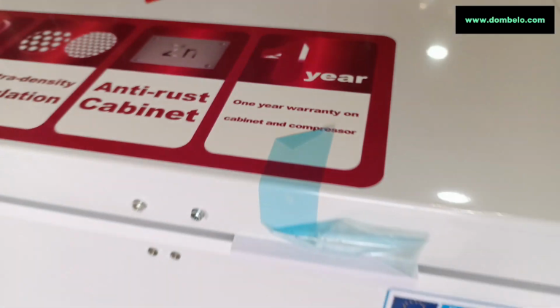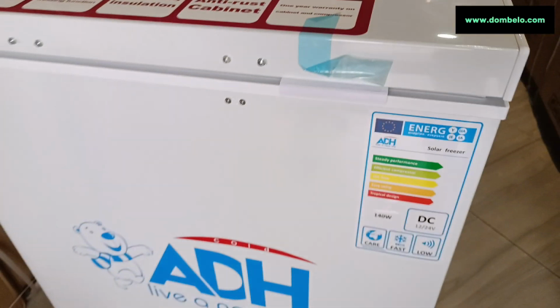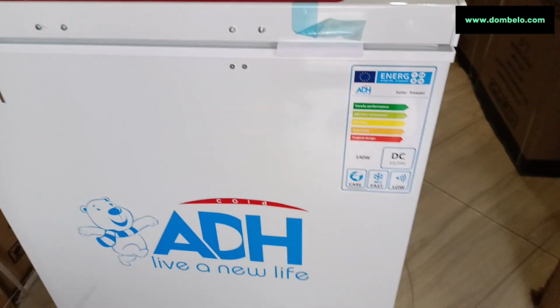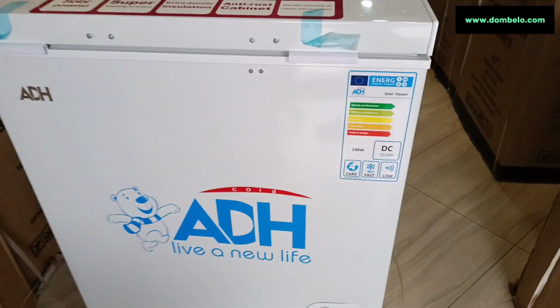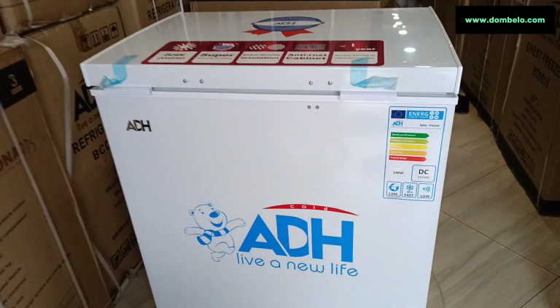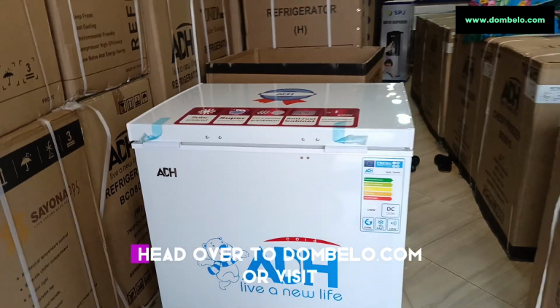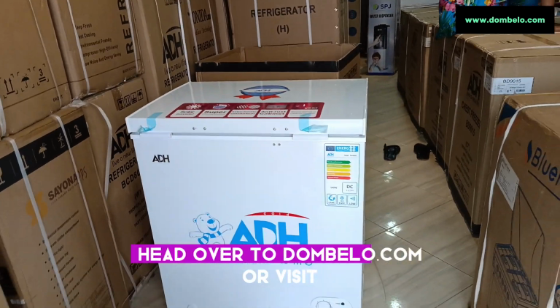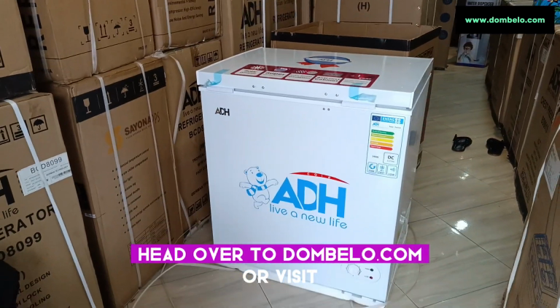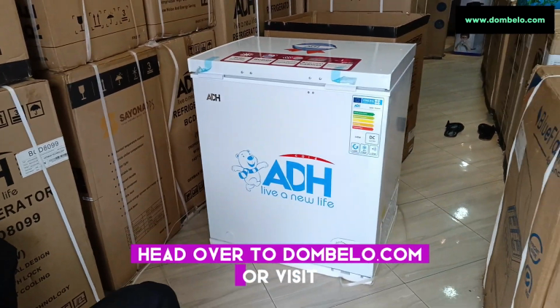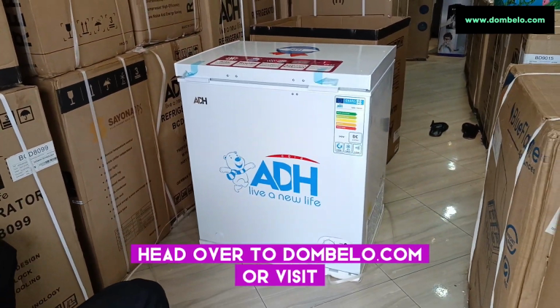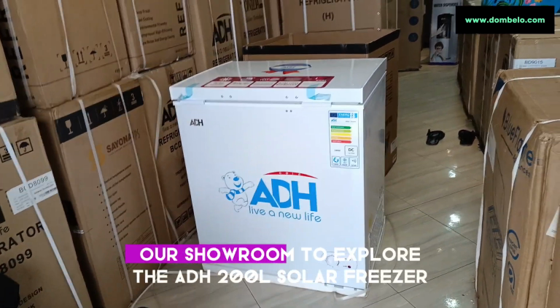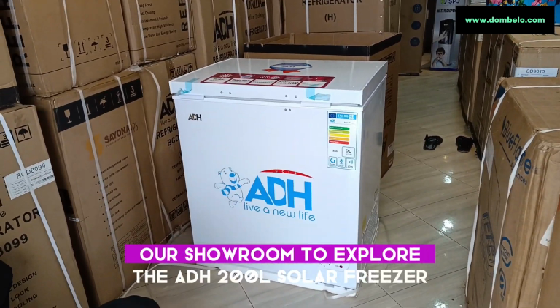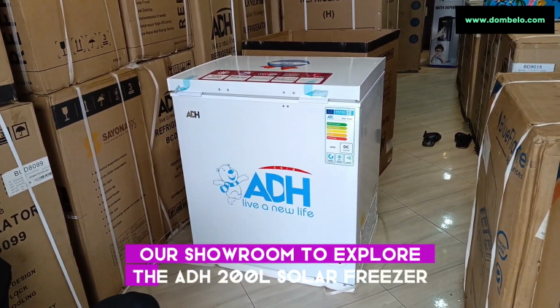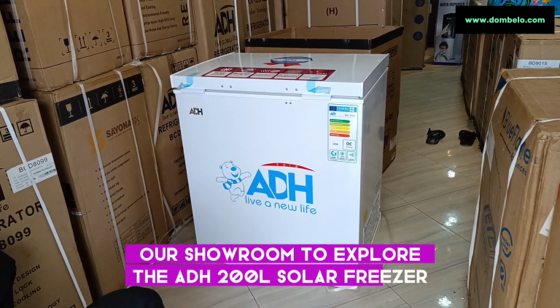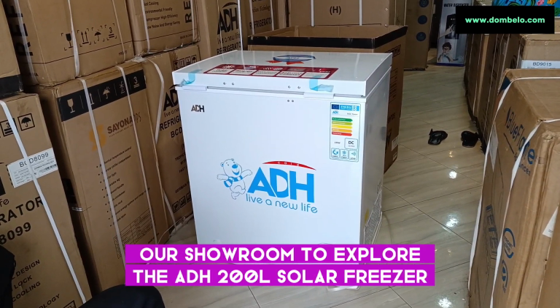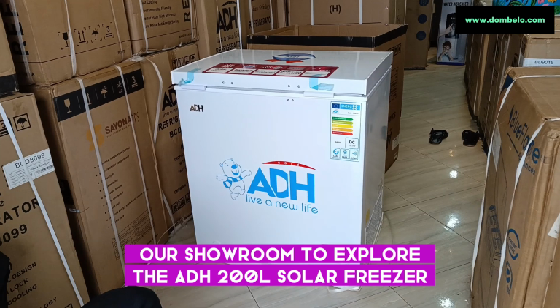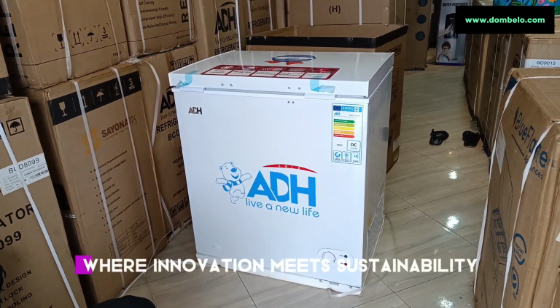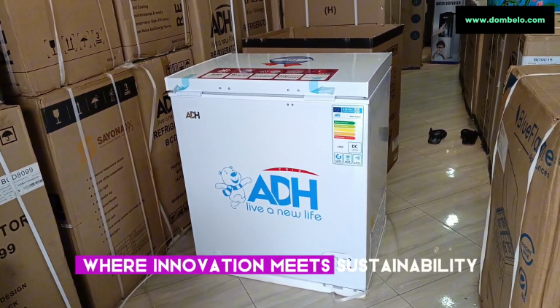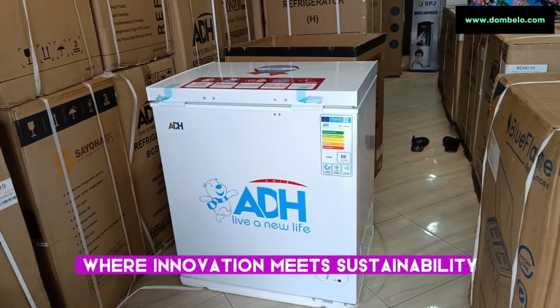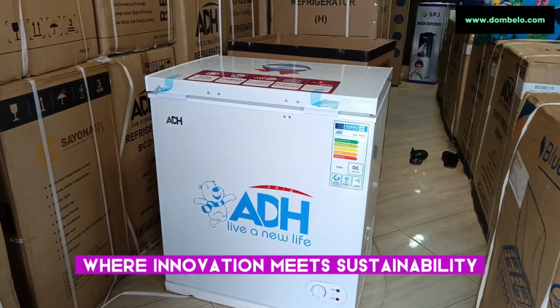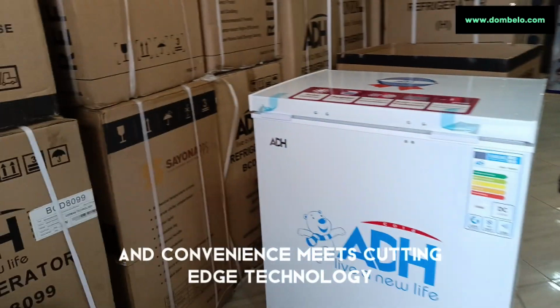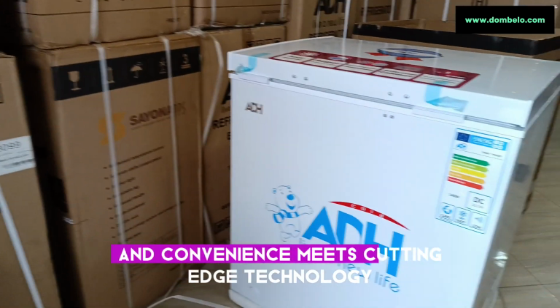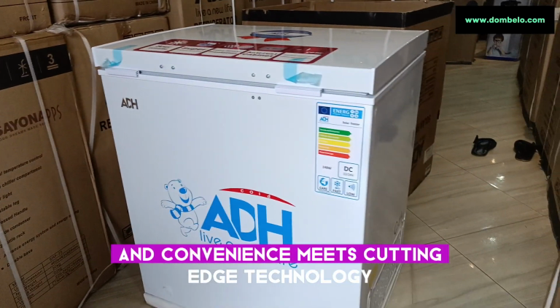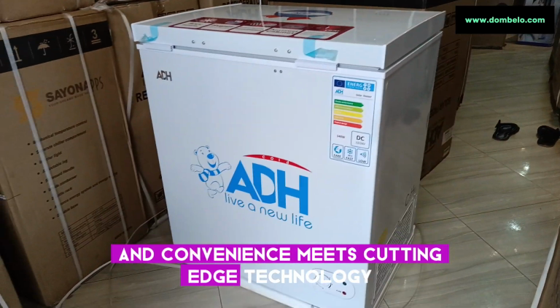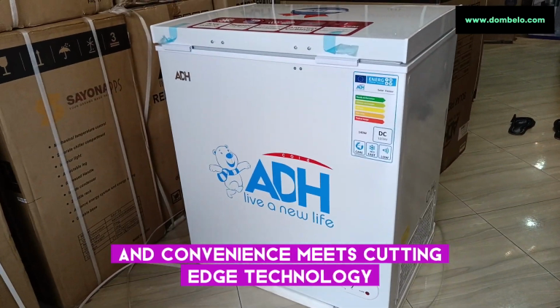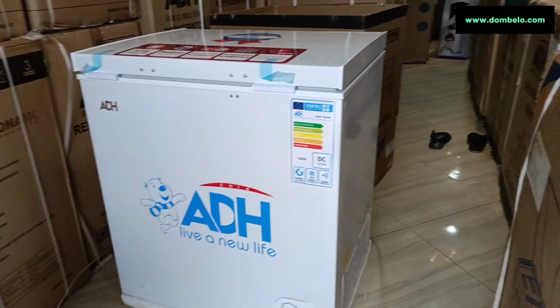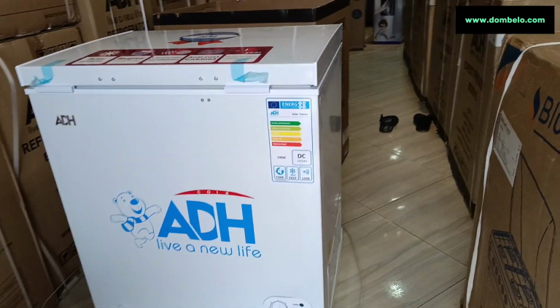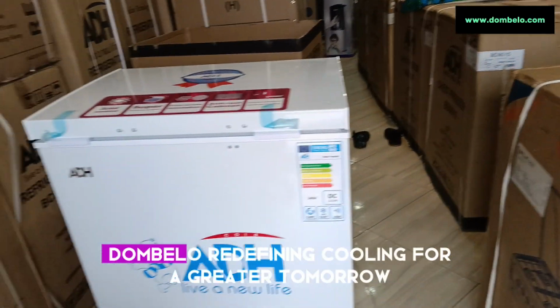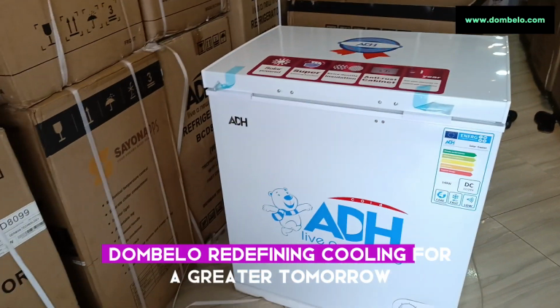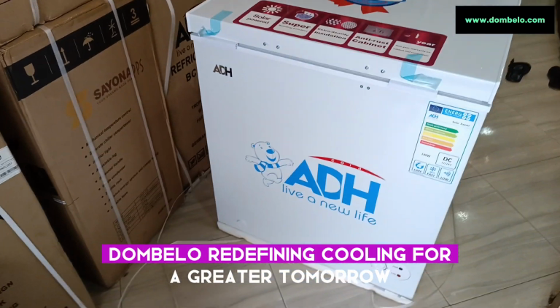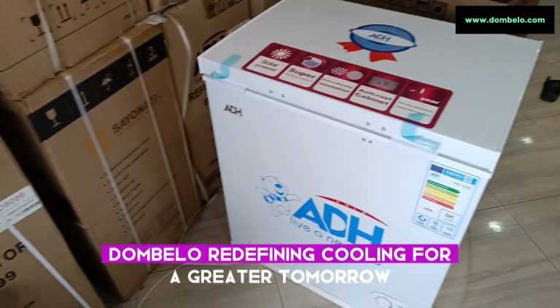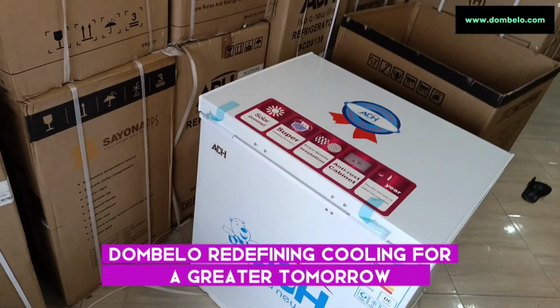Ready to make the switch? Head over to Dumbelo.com or visit our showroom to explore the ADH200L solar freezer, where innovation meets sustainability, and convenience meets cutting-edge technology. Dumbelo — redefining cooling for a brighter tomorrow.